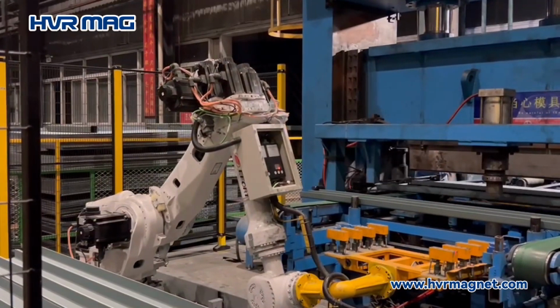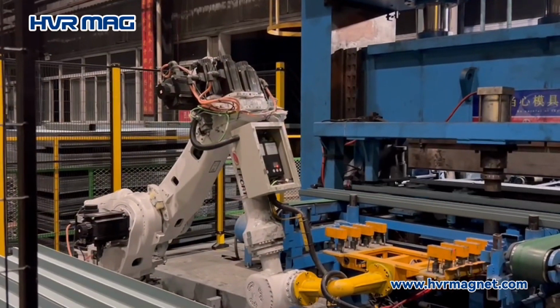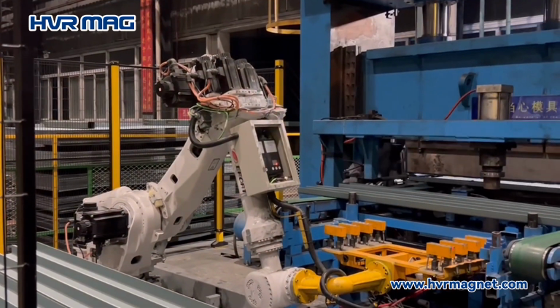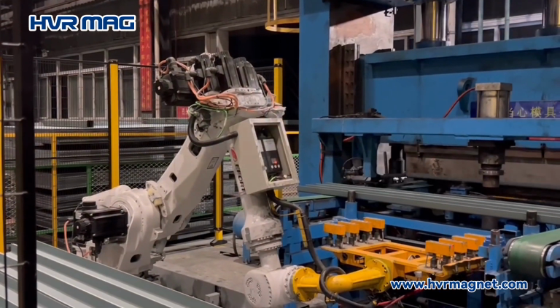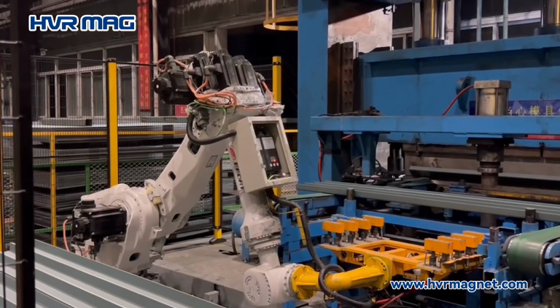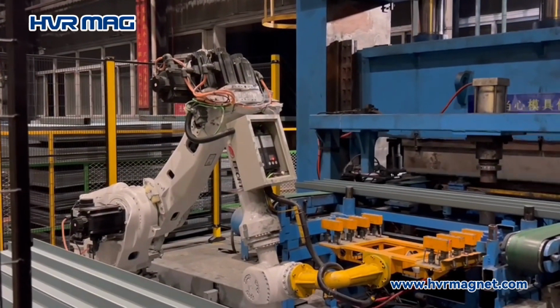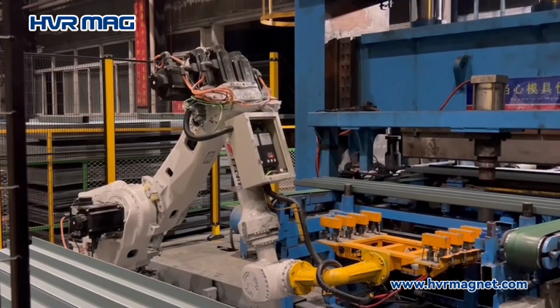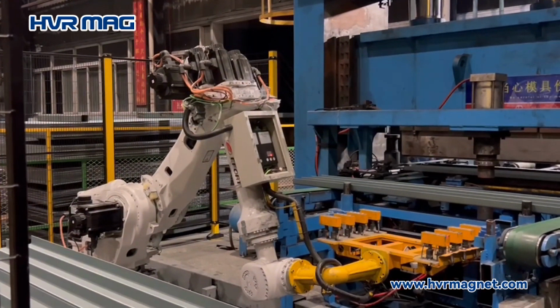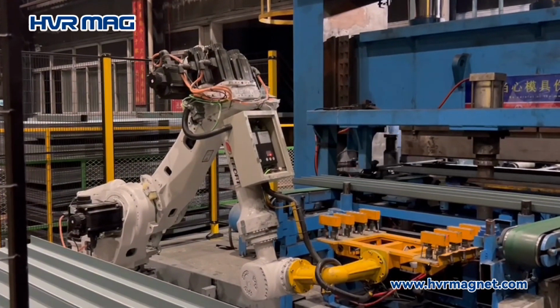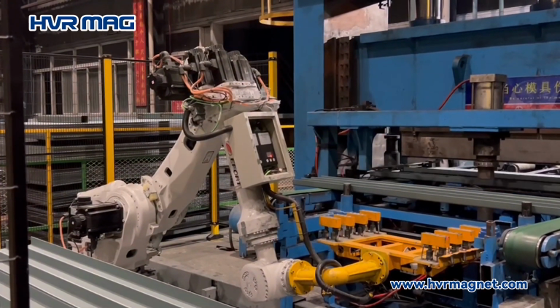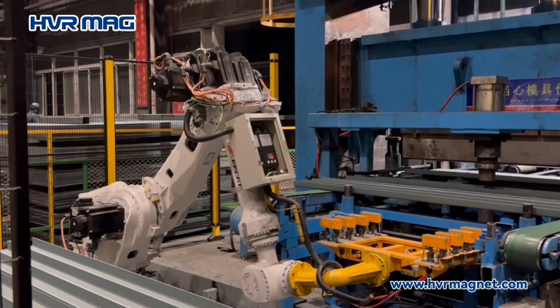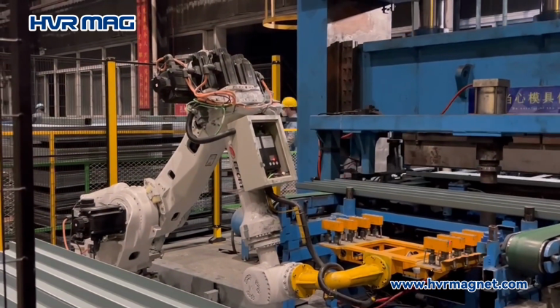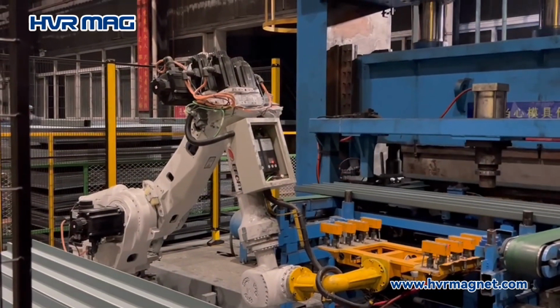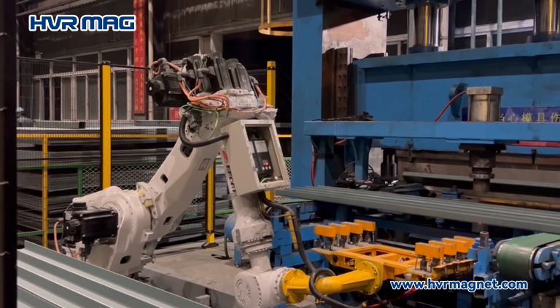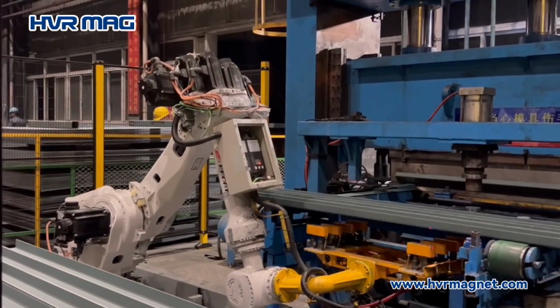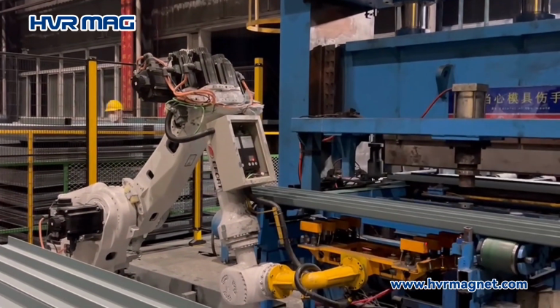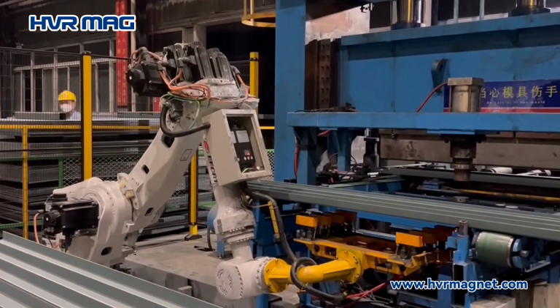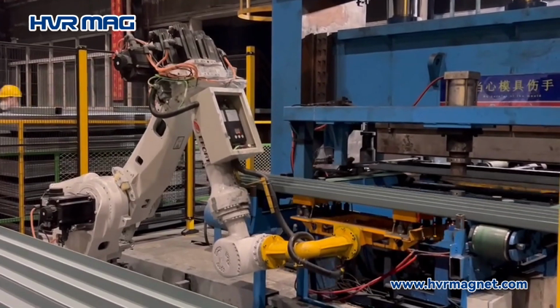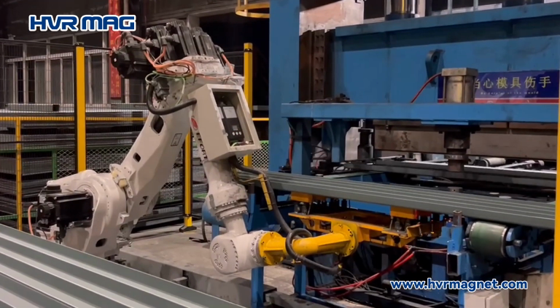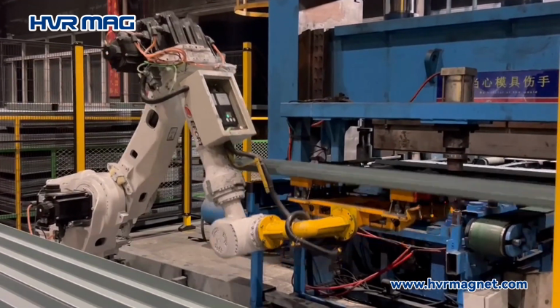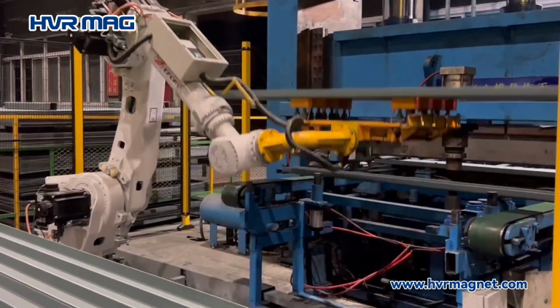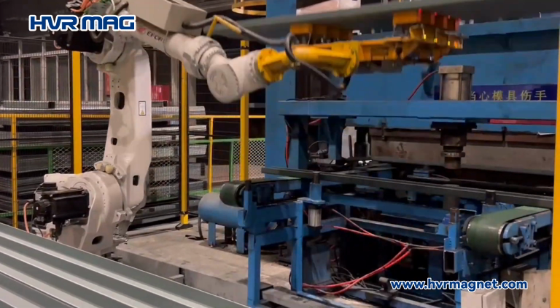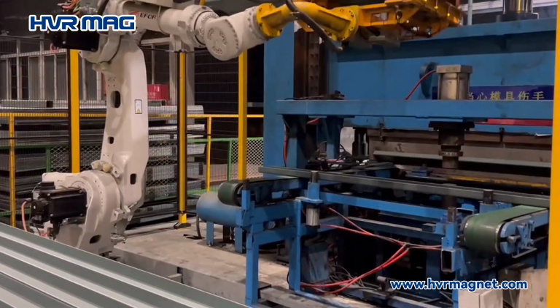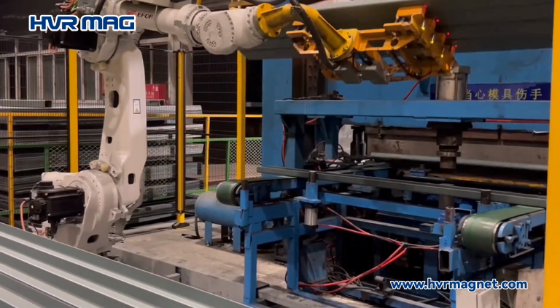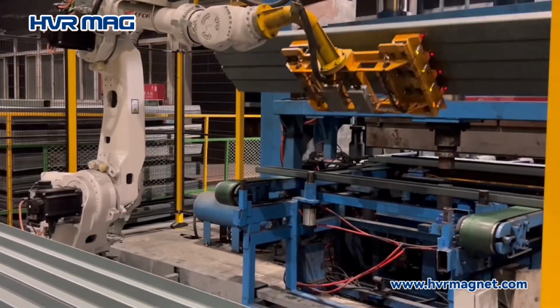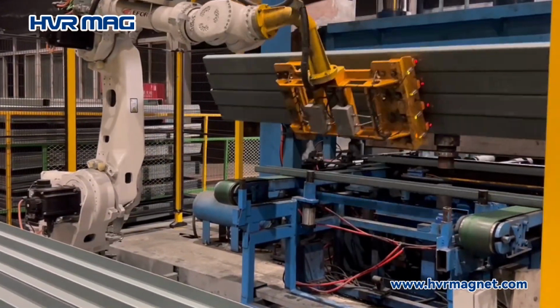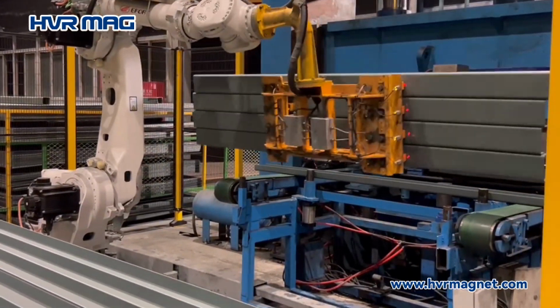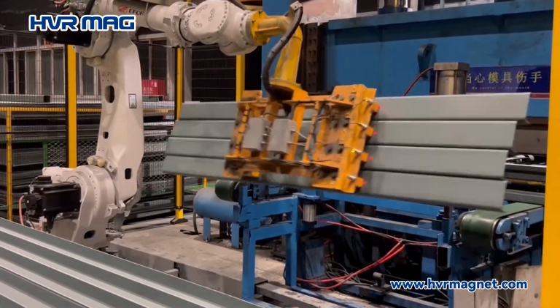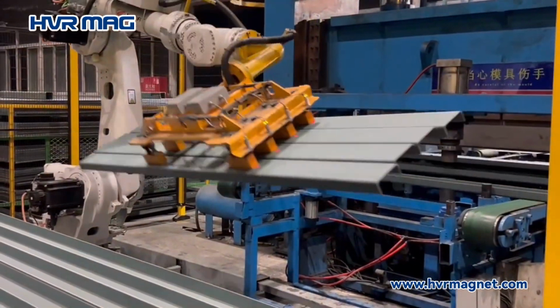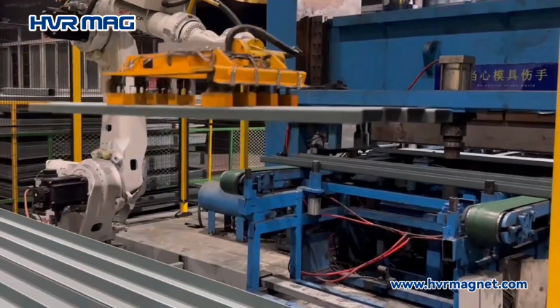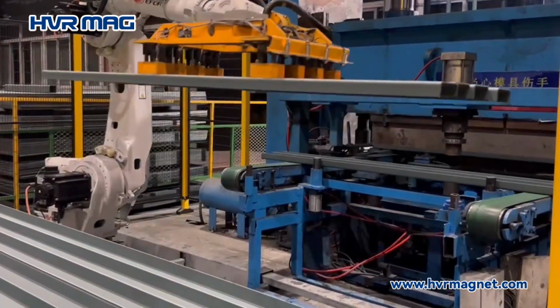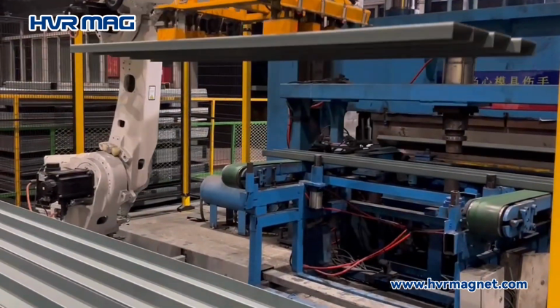Contact us today to learn more about our electropermanent magnetic grippers and discover how they can elevate your container manufacturing operations.